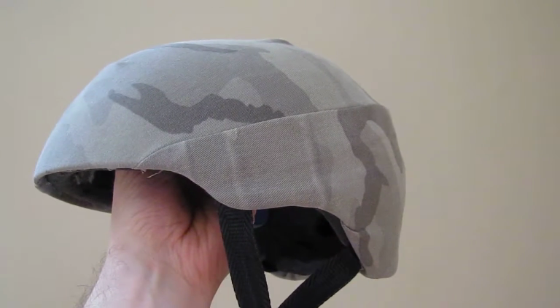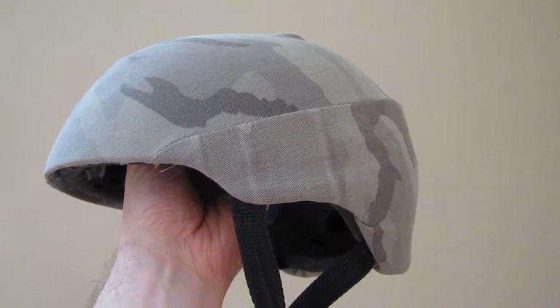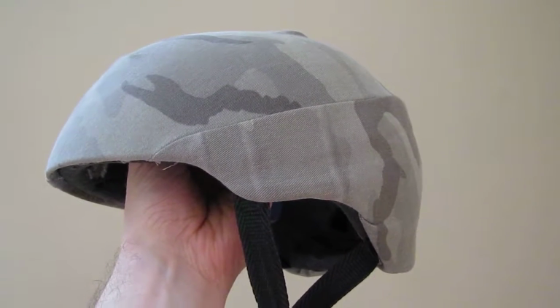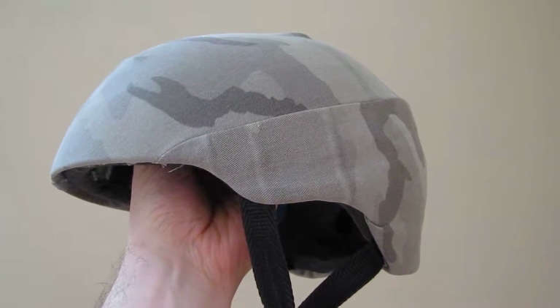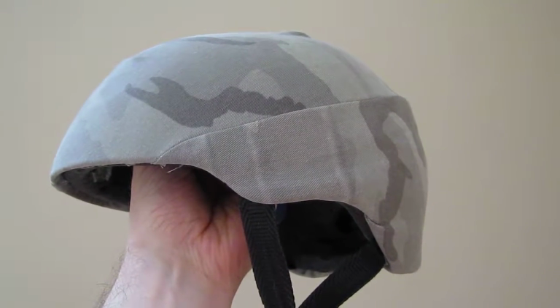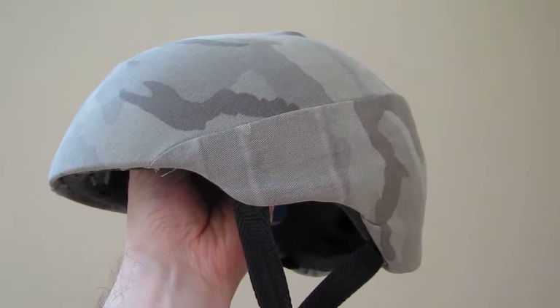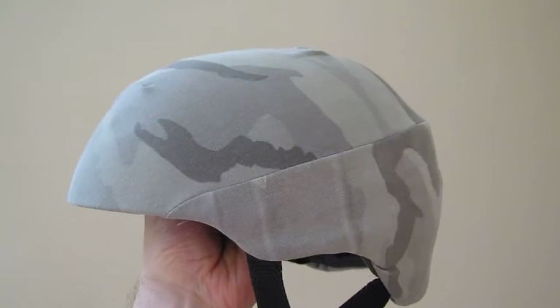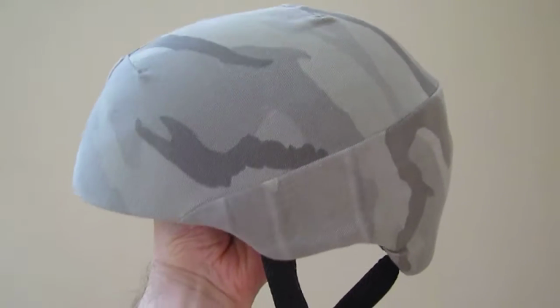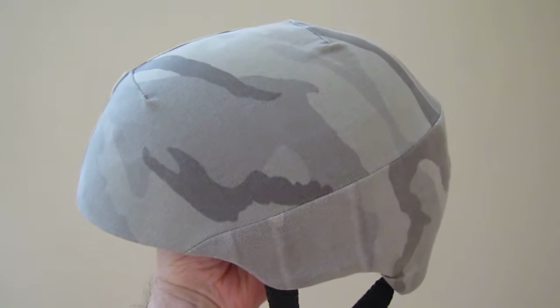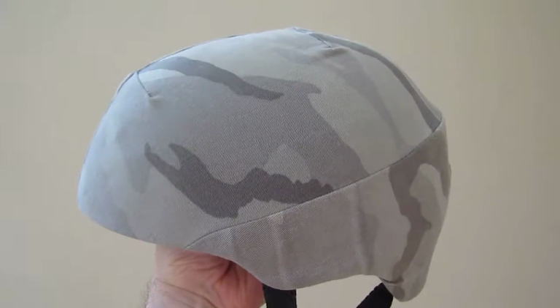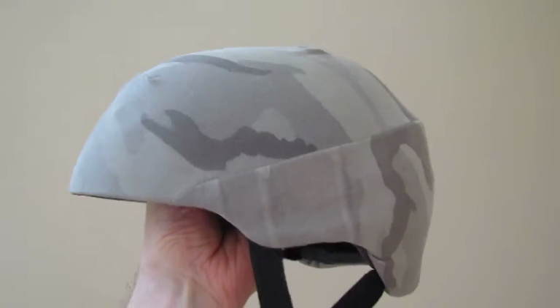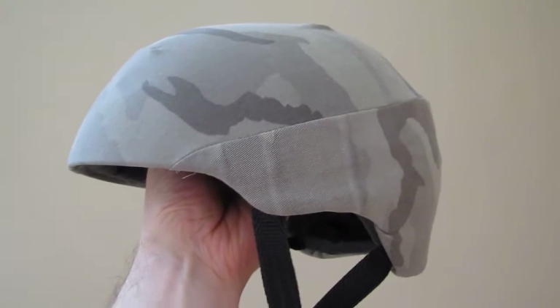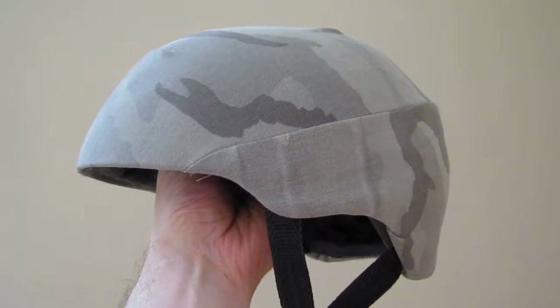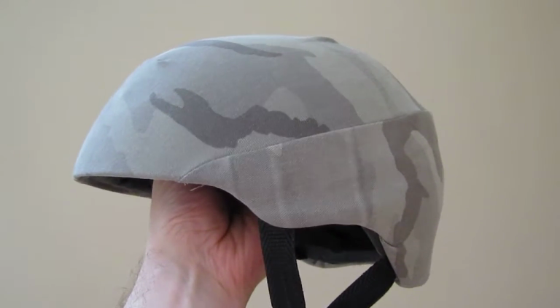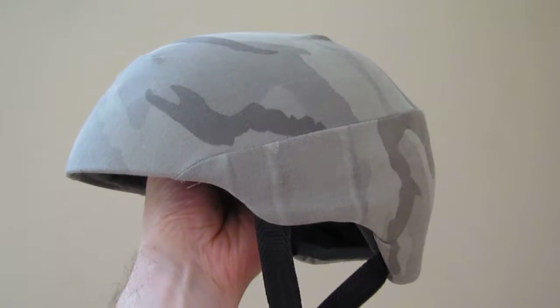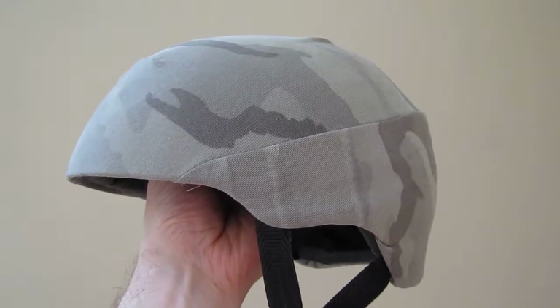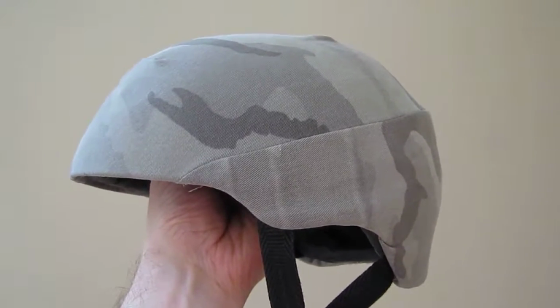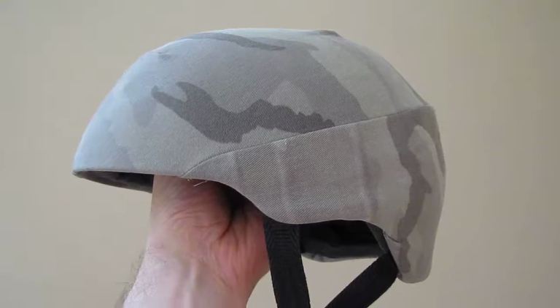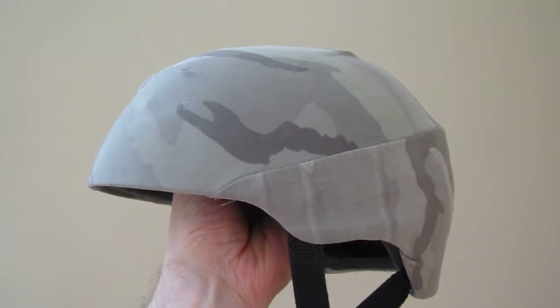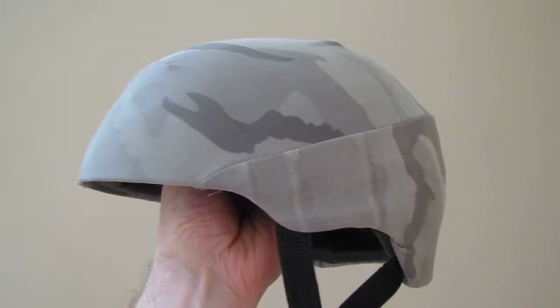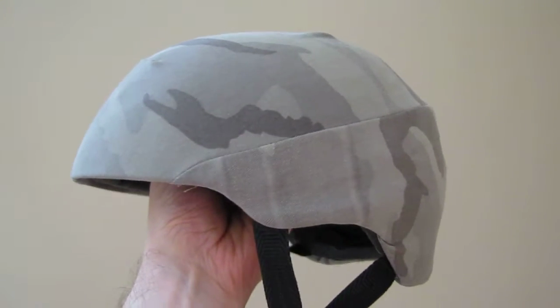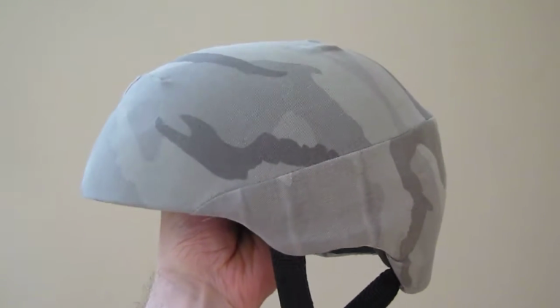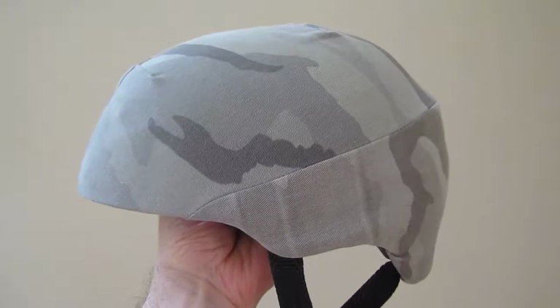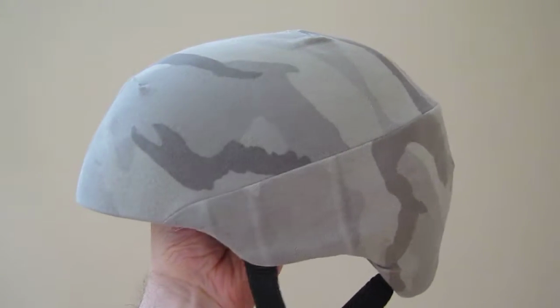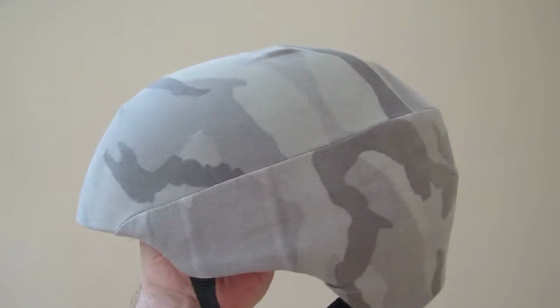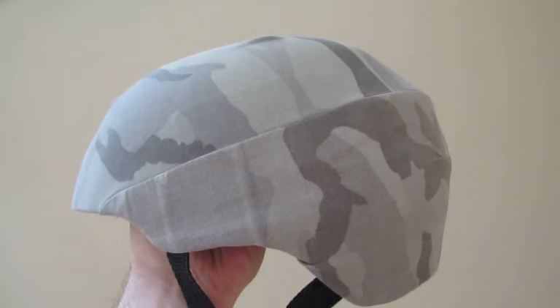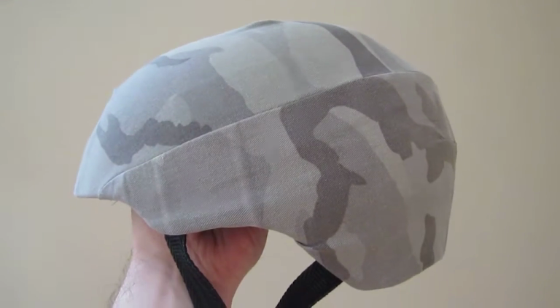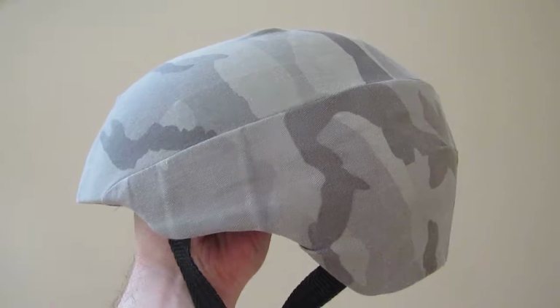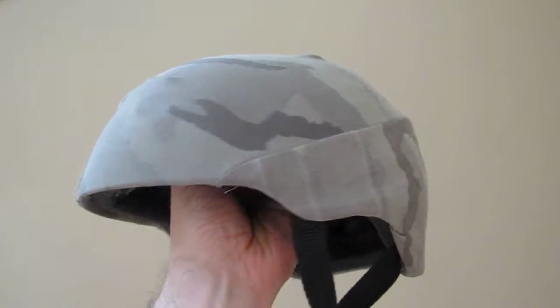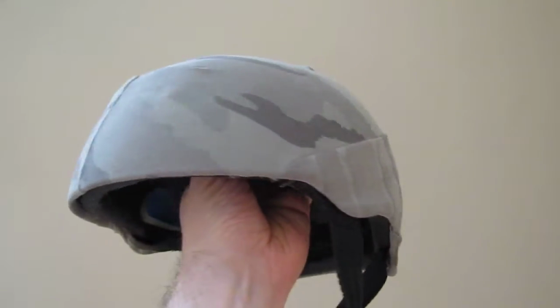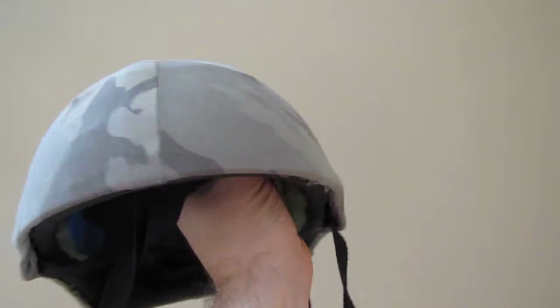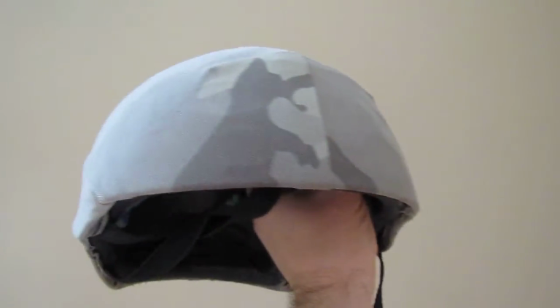I had help from my friend Shea who had a sewing machine that she let me use, and she helped make the pattern and told me how to put it together. I'm really happy with the way it turned out.